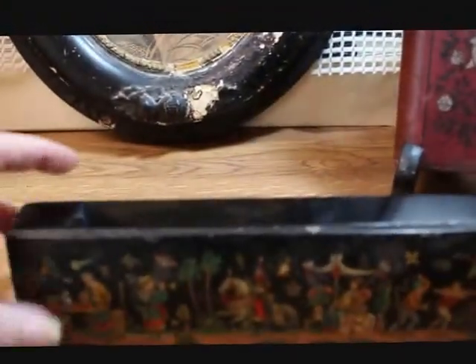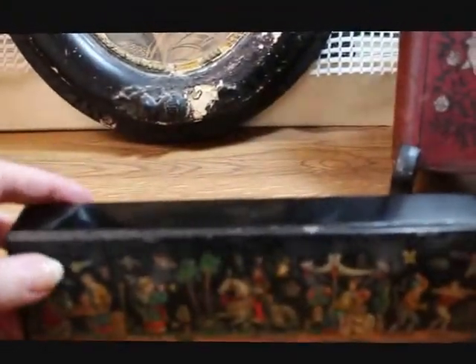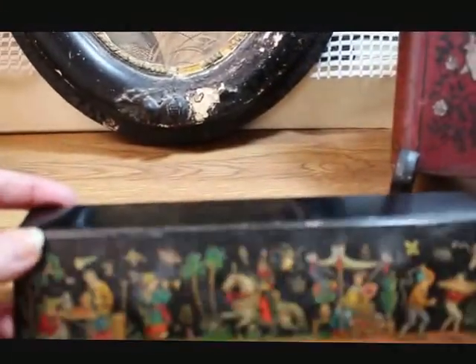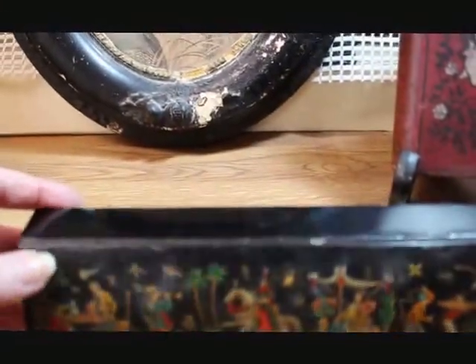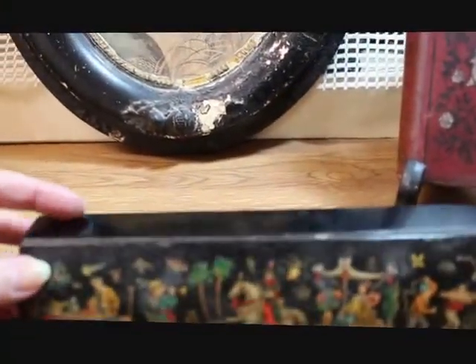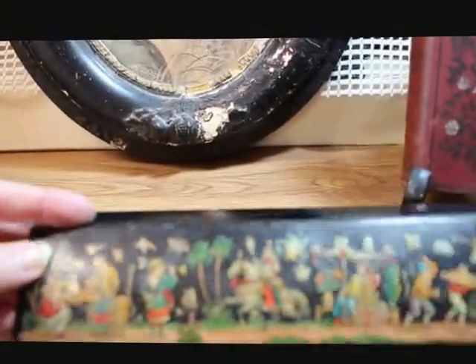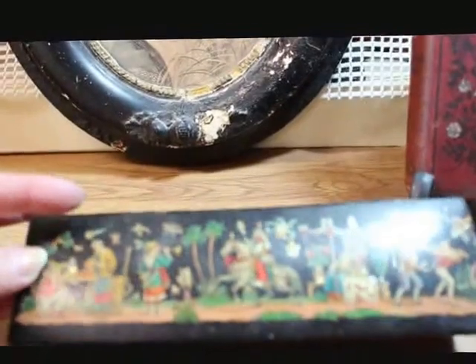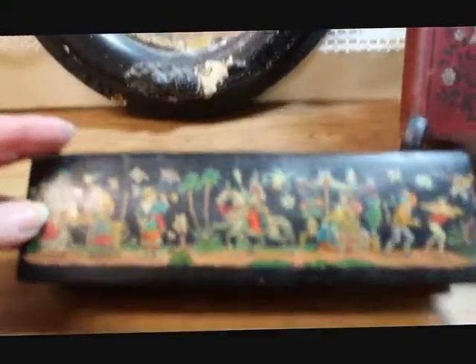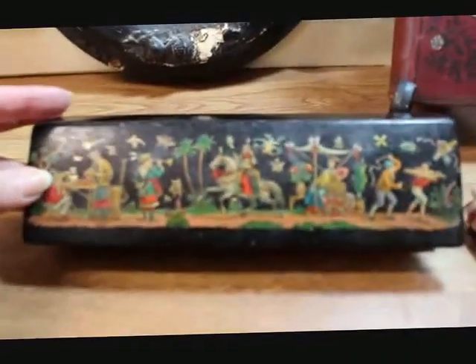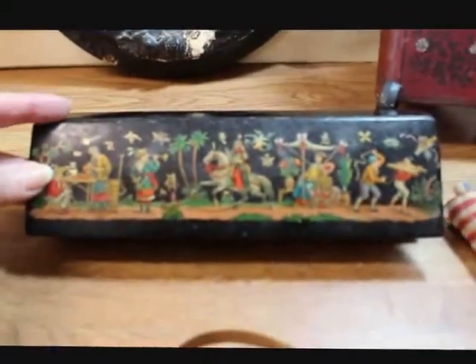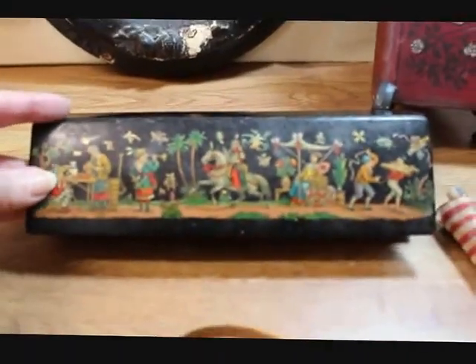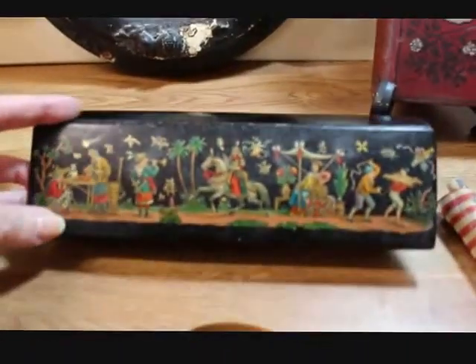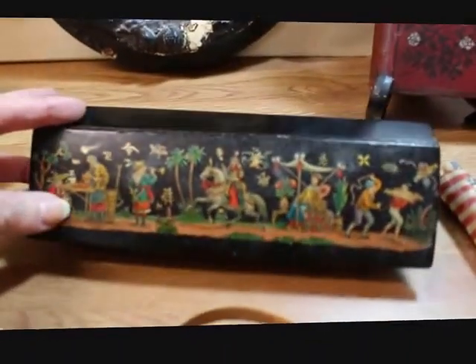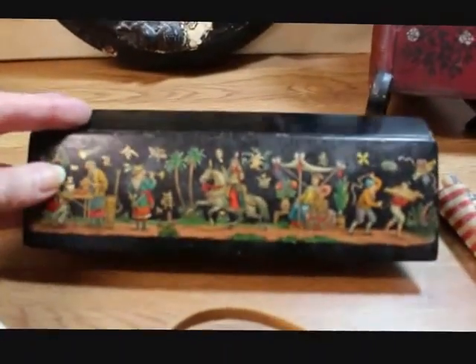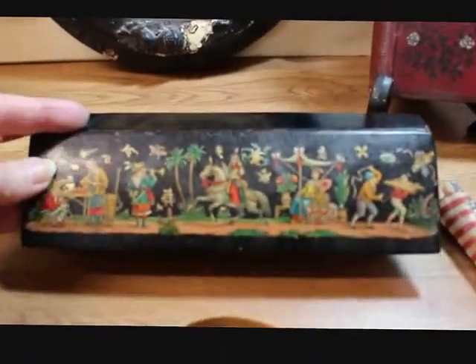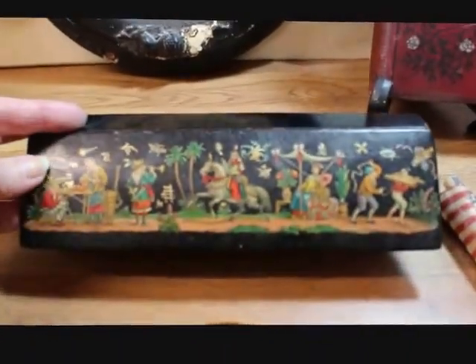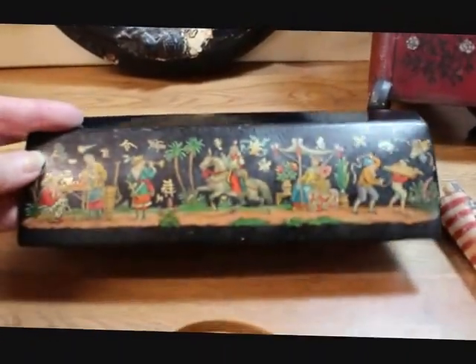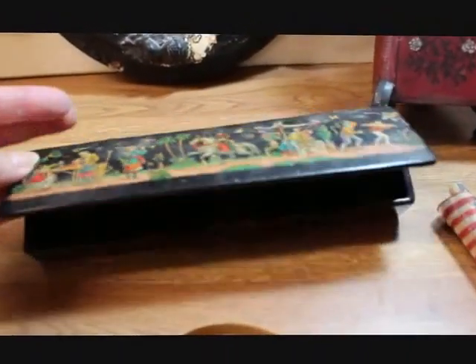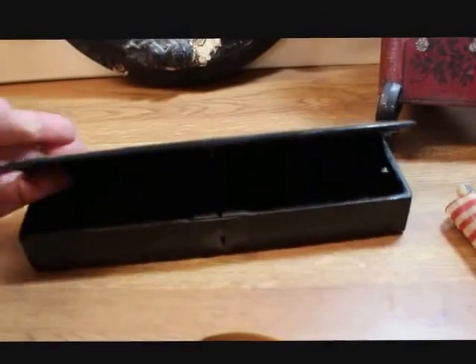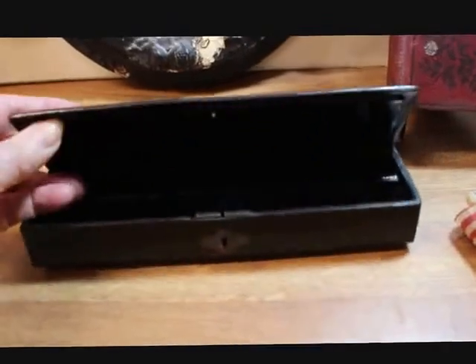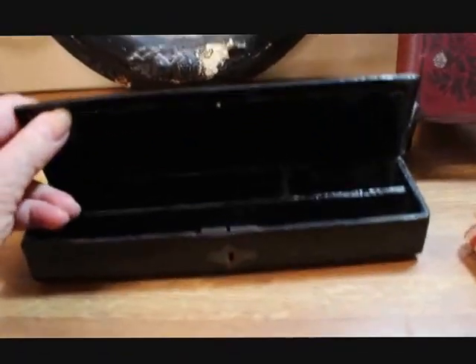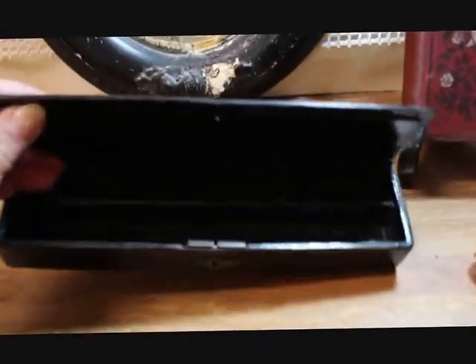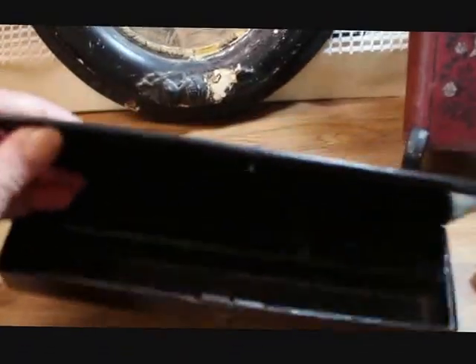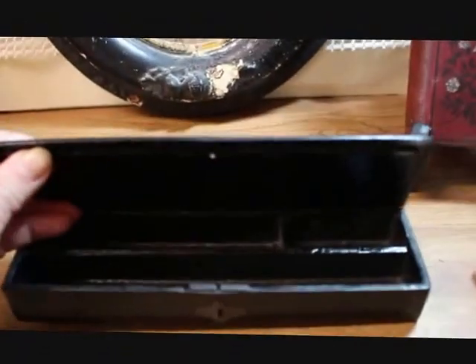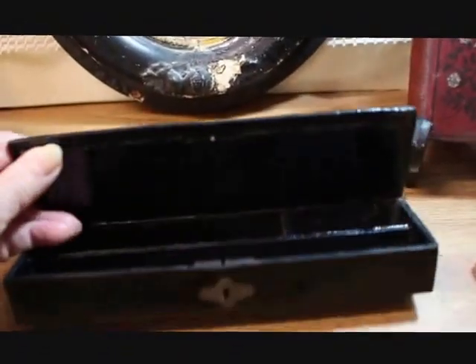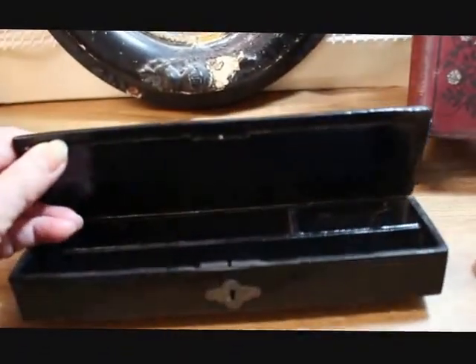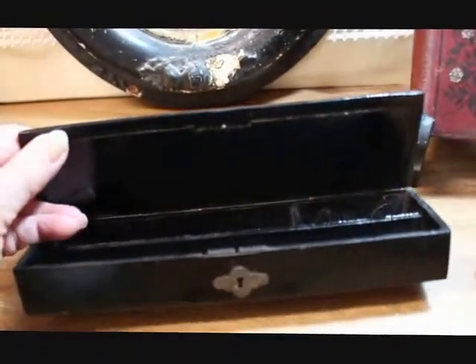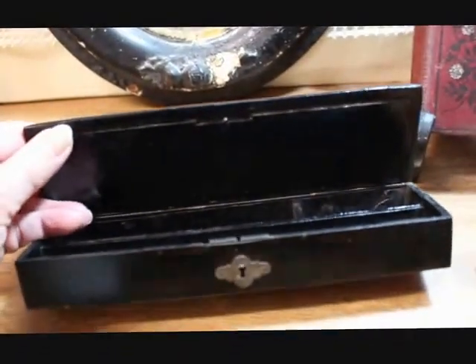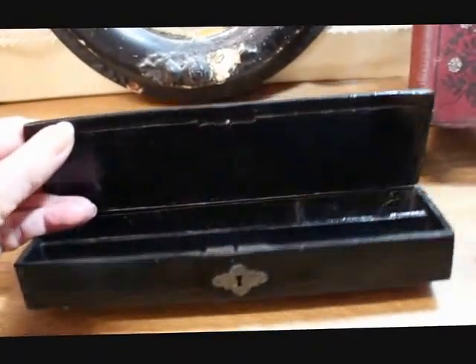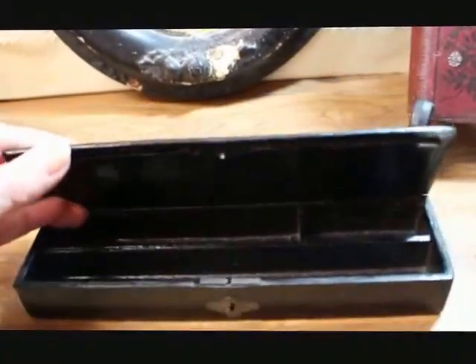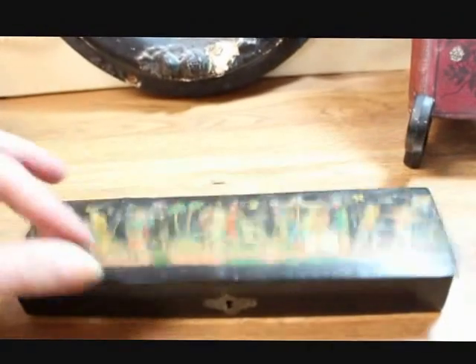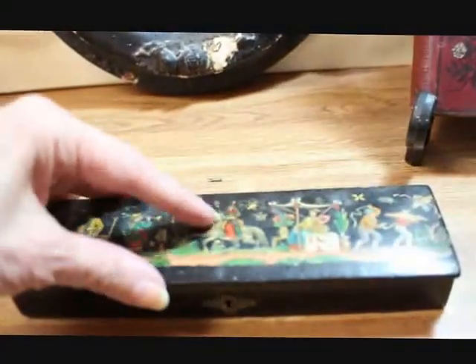Right here I found a lacquer pencil box, and I believe this is probably Asian — it has the Asian motif on it. It's got a divided interior and it does snap shut.